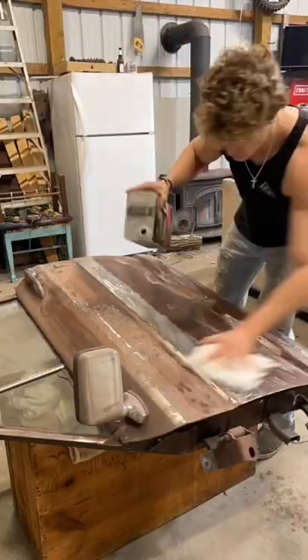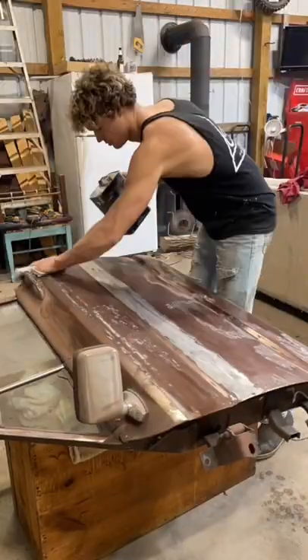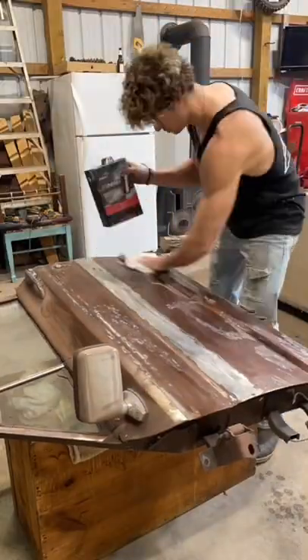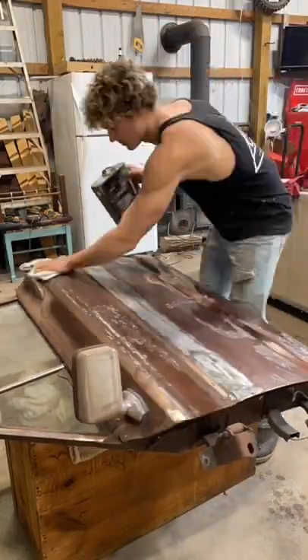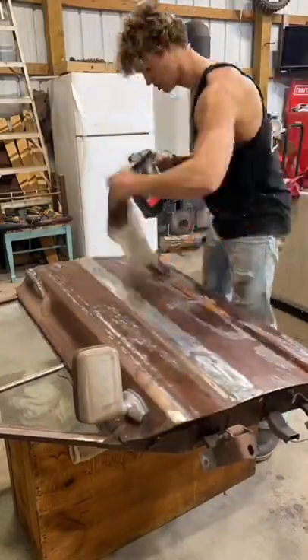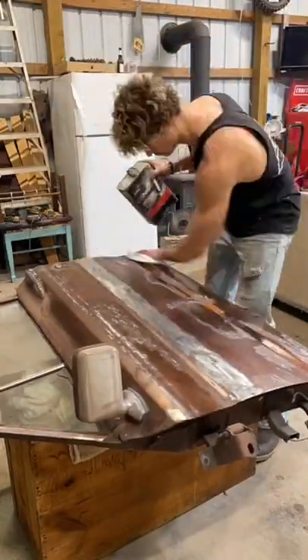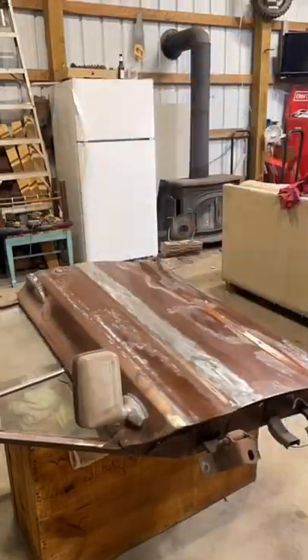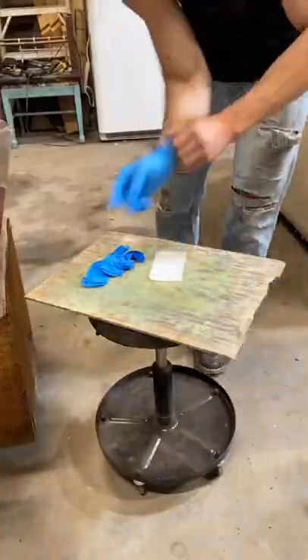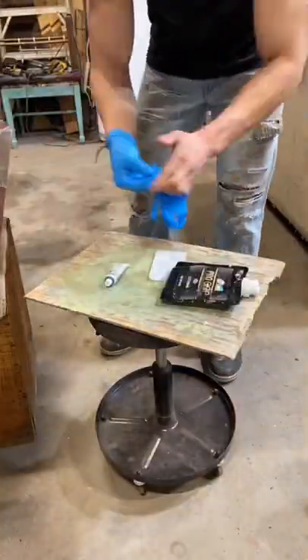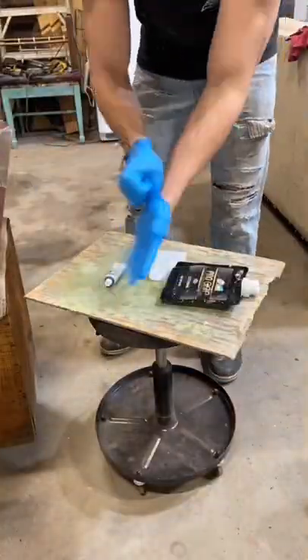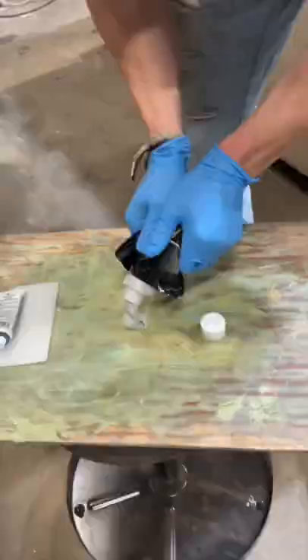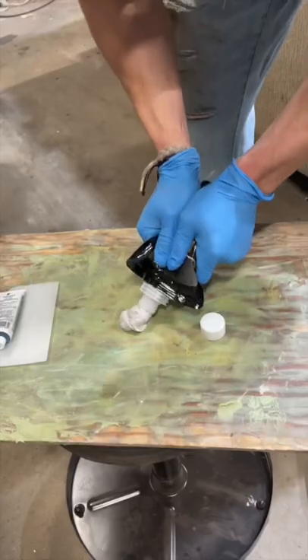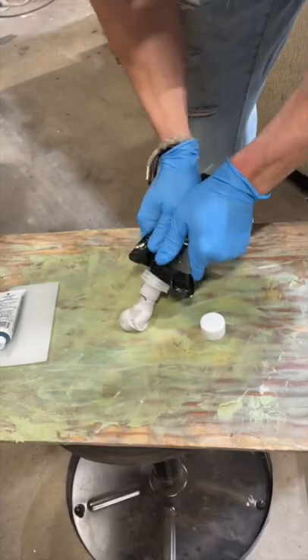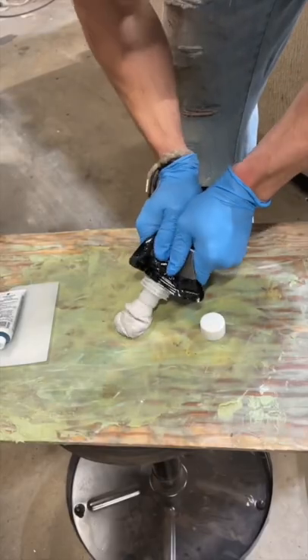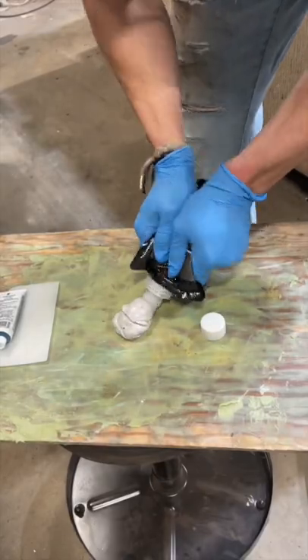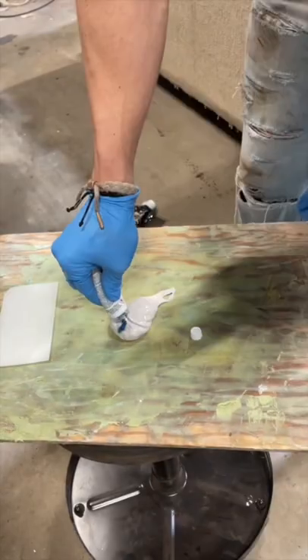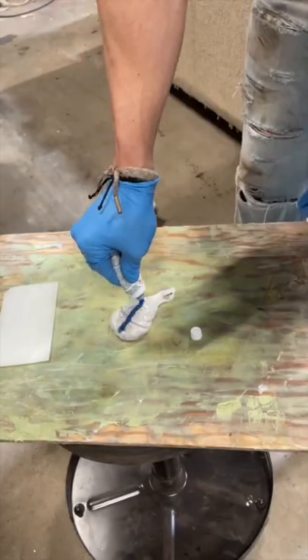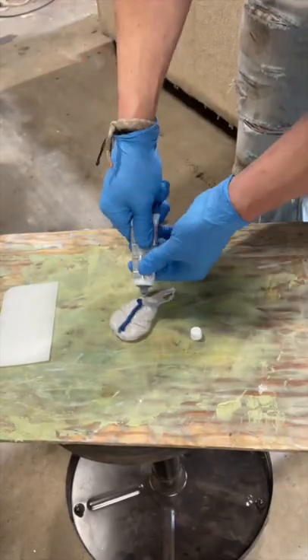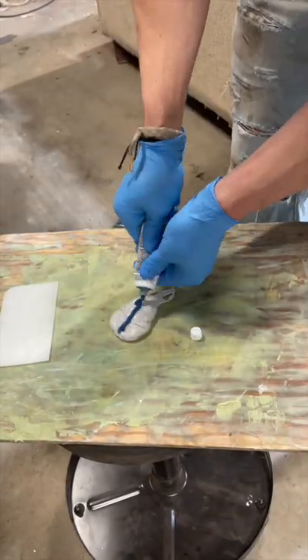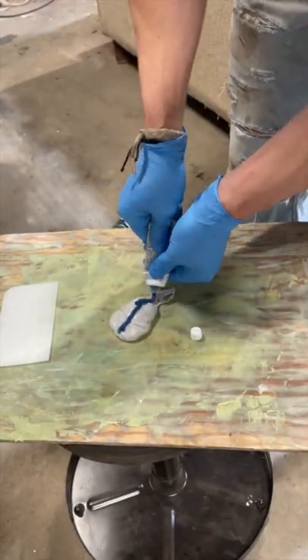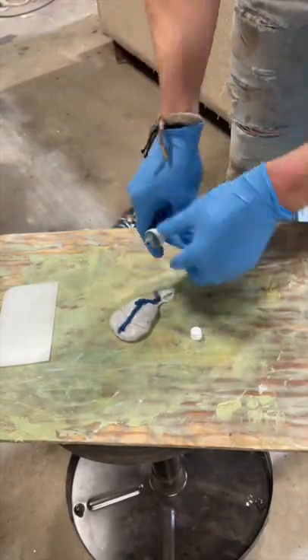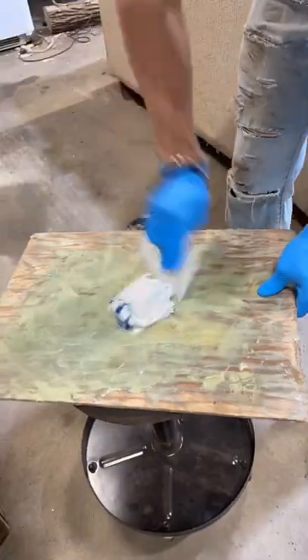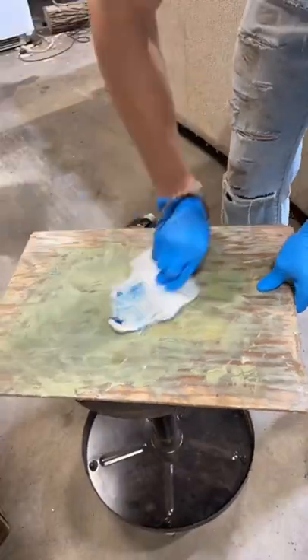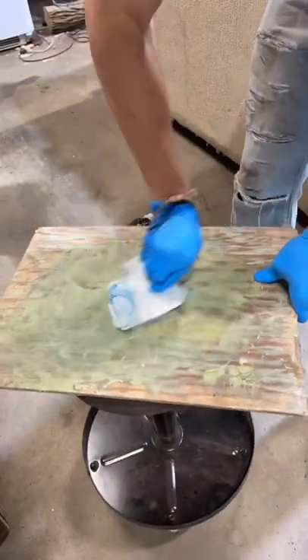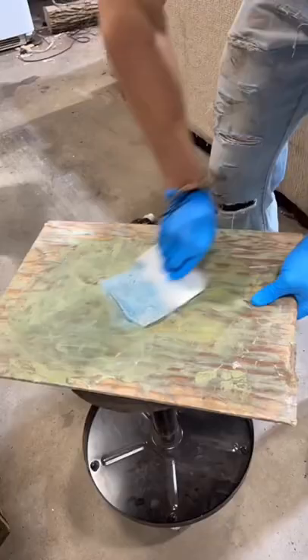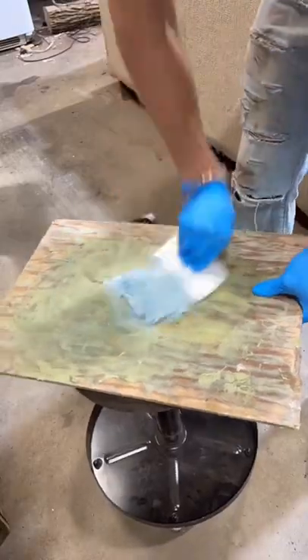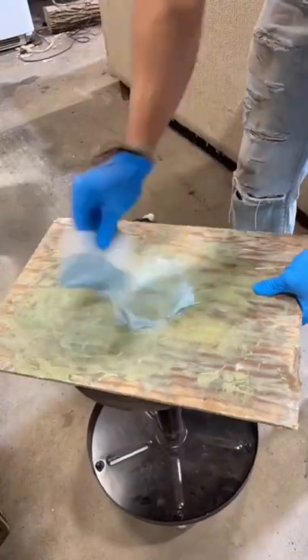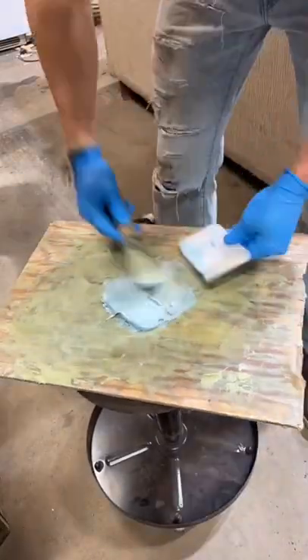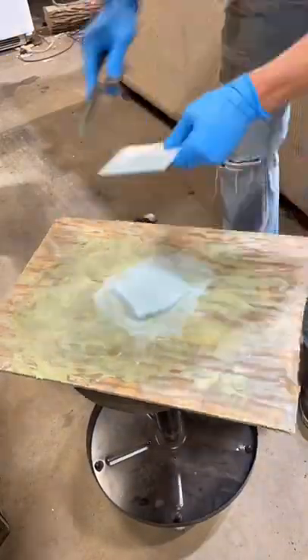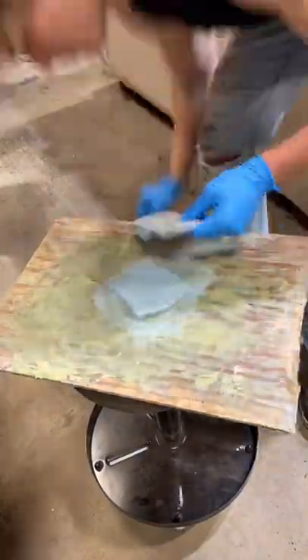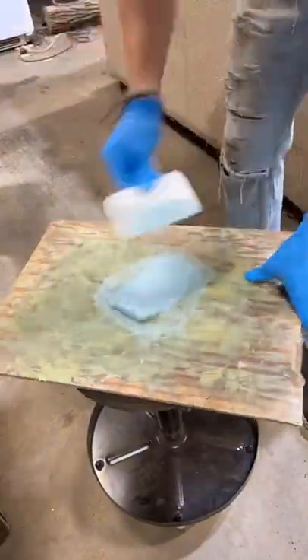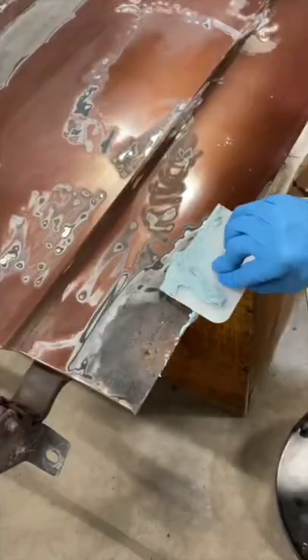Next it's filler time. I wipe the door down with acetone to clean it and I get my filler ready. I do about a golf ball size of filler to an inch and a half of hardener and mix it in a blending style to keep the air out of it. Once it's blue, it's ready.